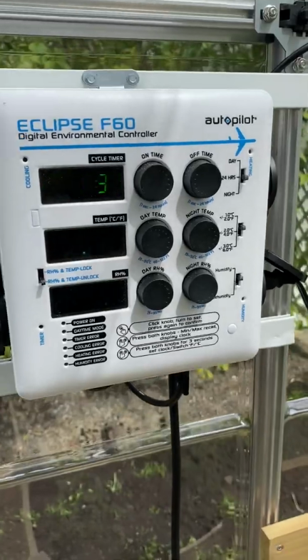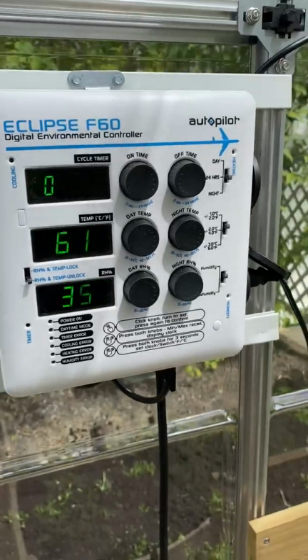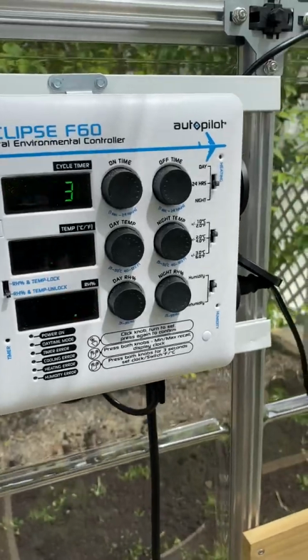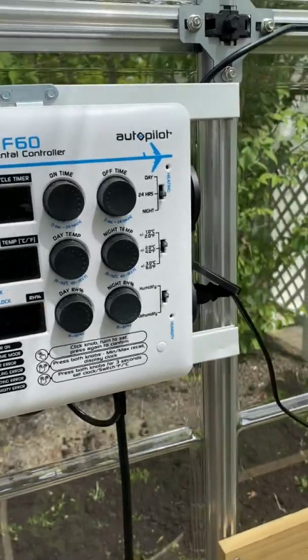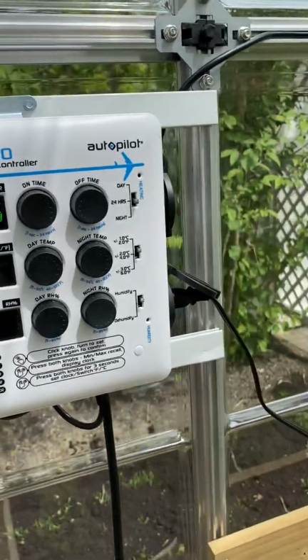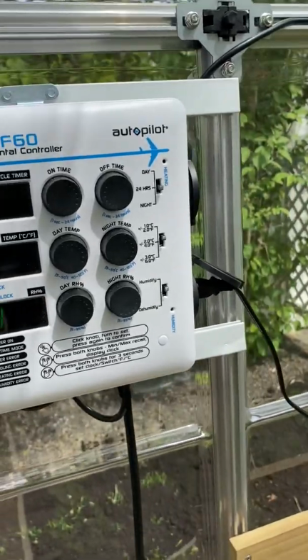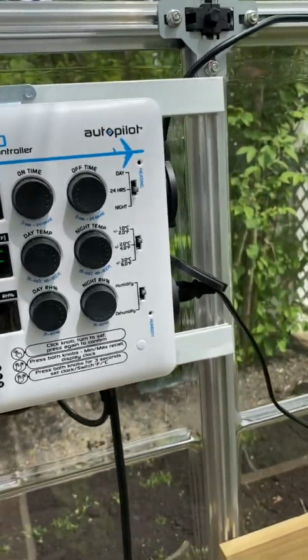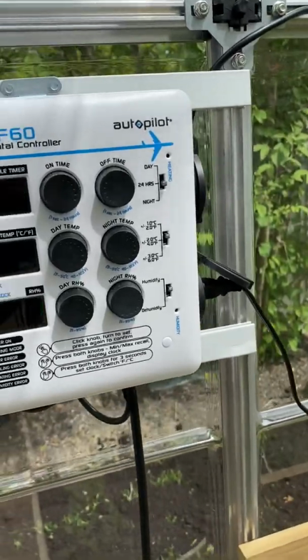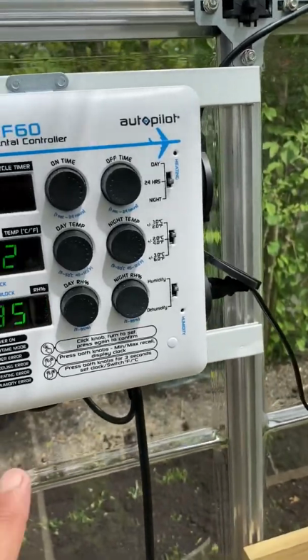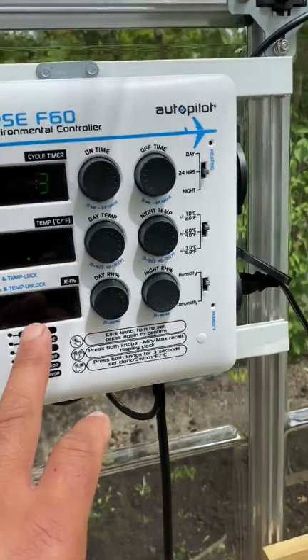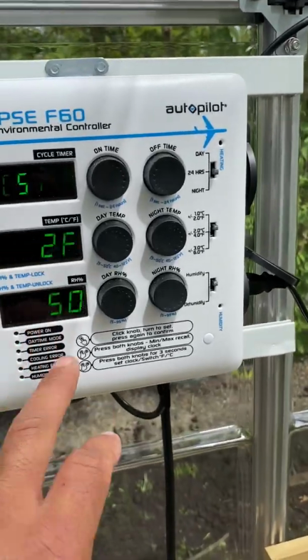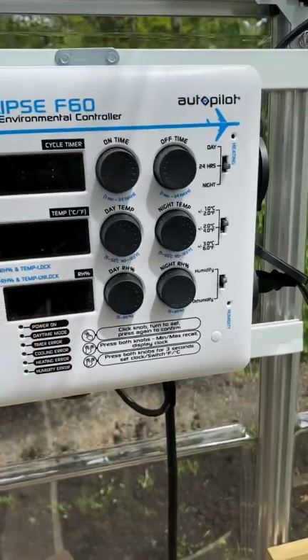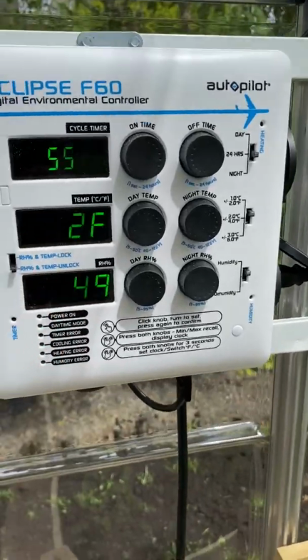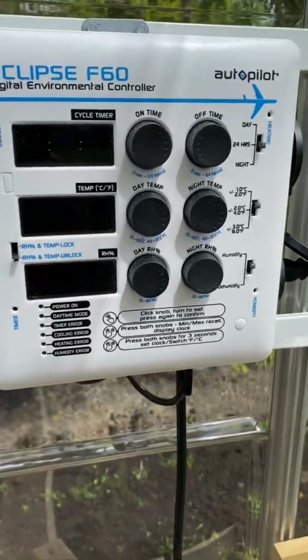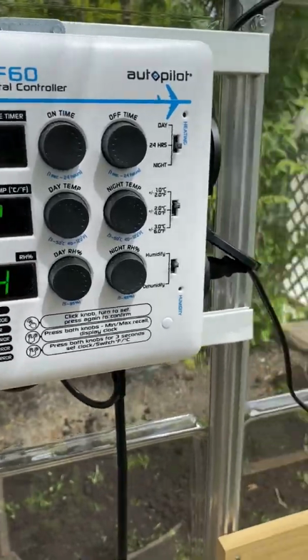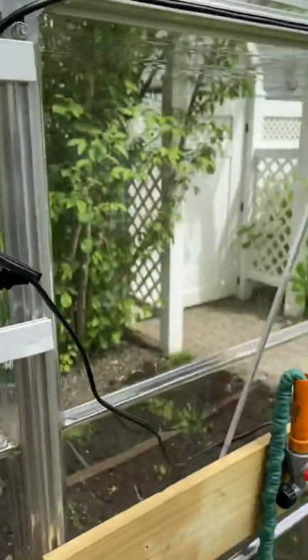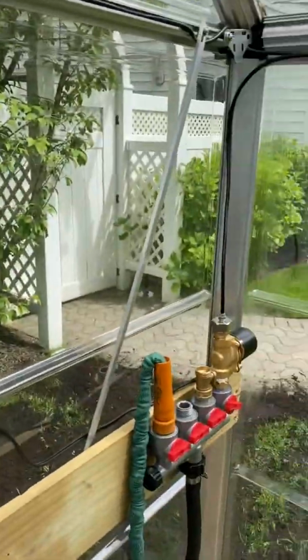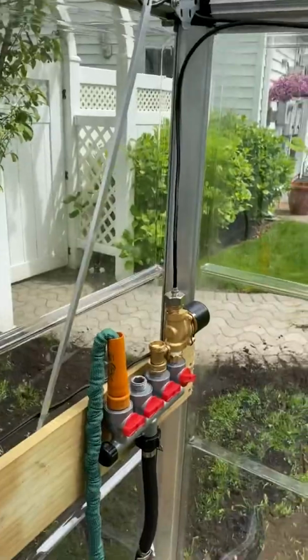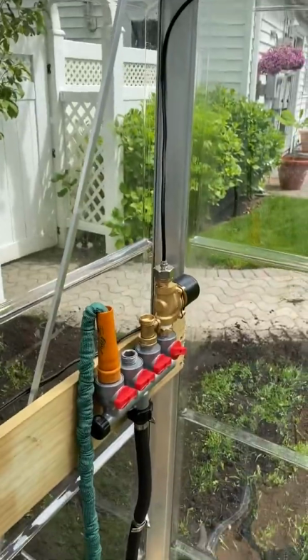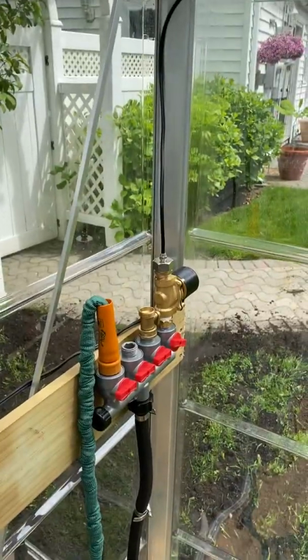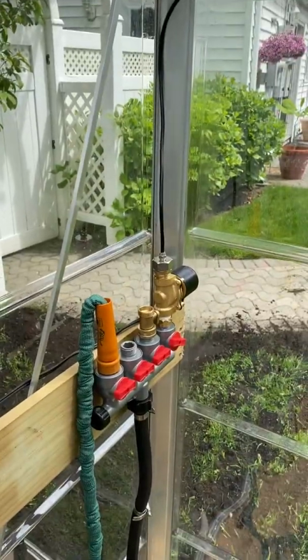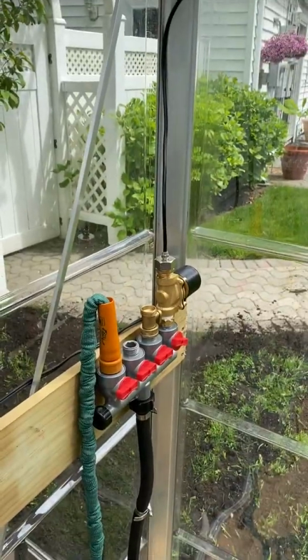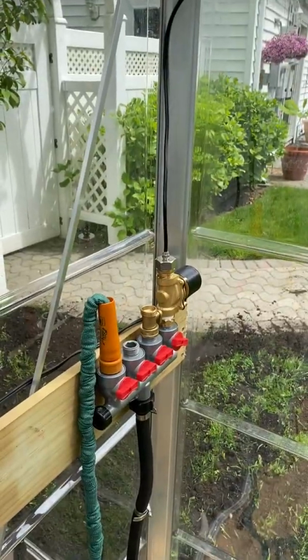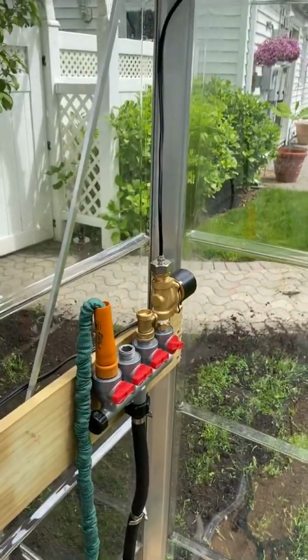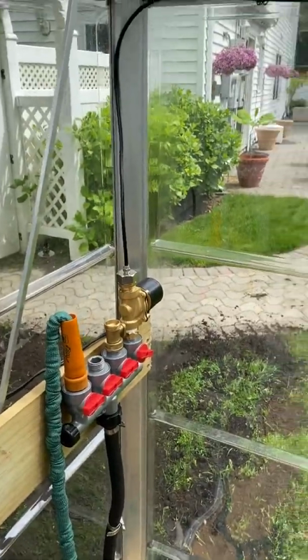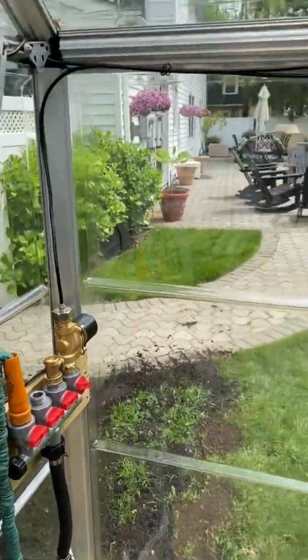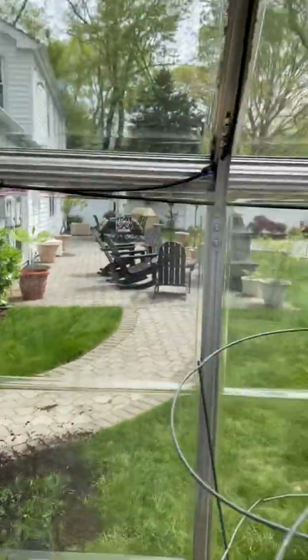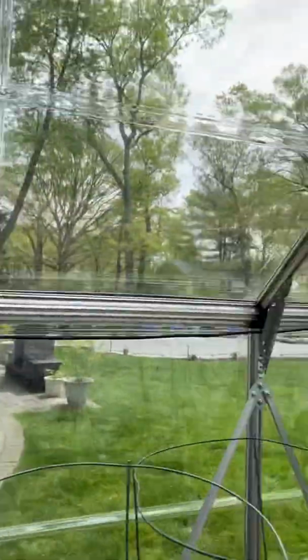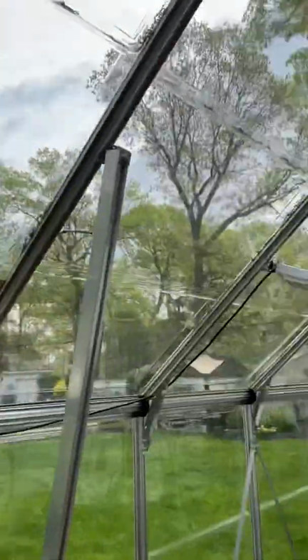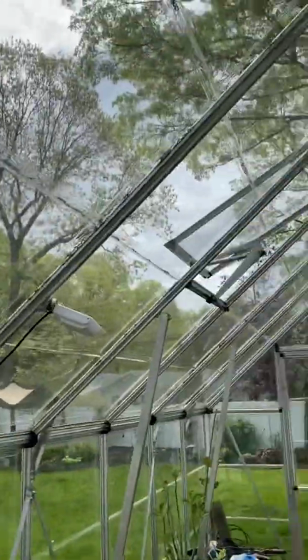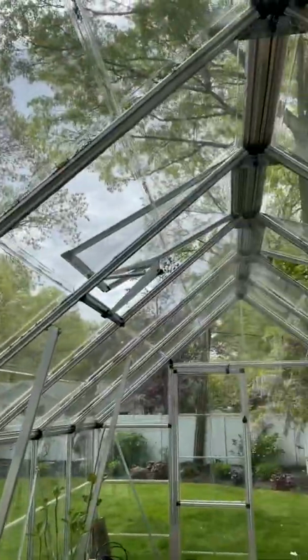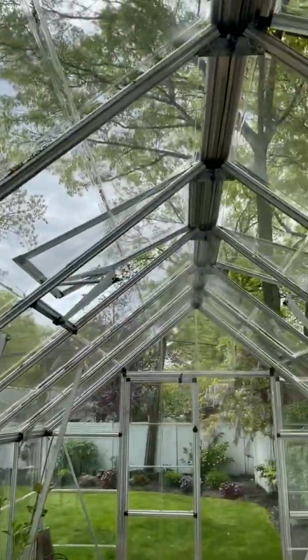Now I'm going to go to the humidity setting. I have 35% humidity and it turned on that relay right there and the misters came on.